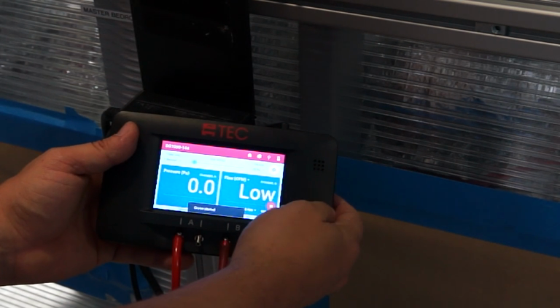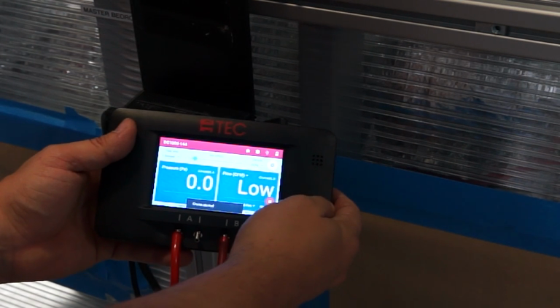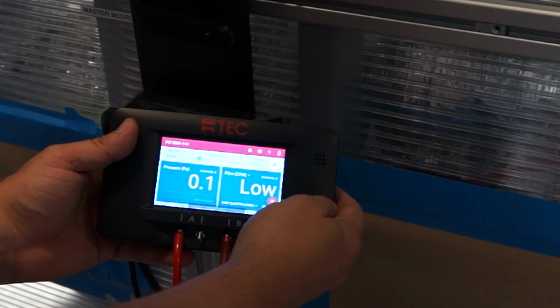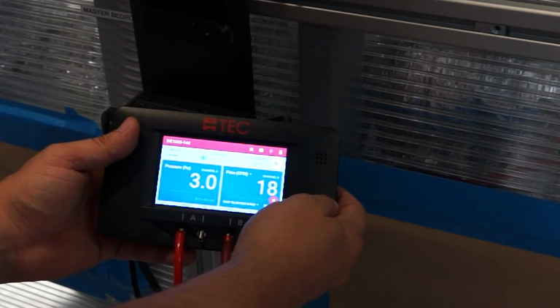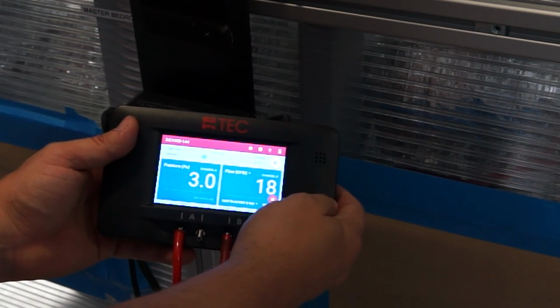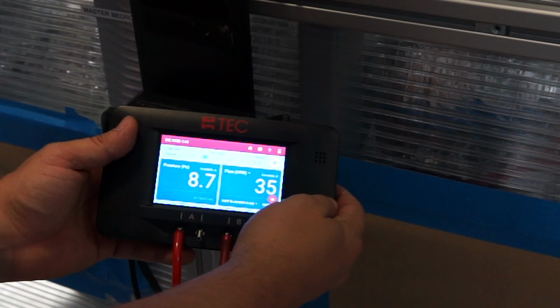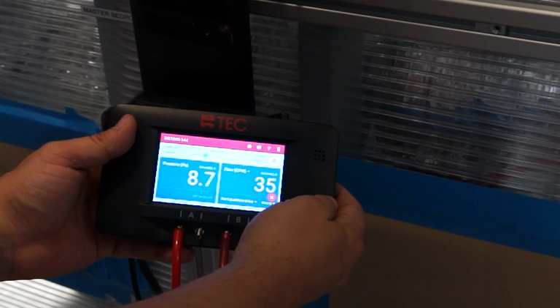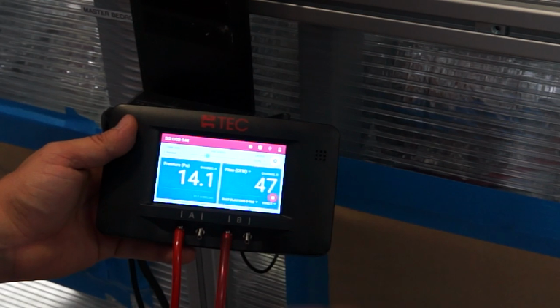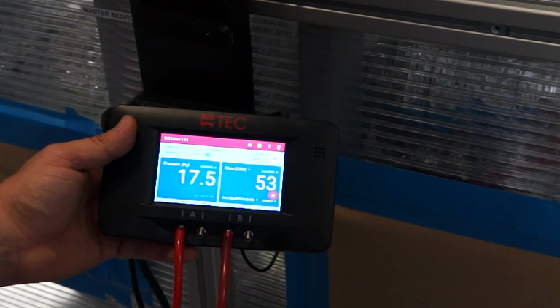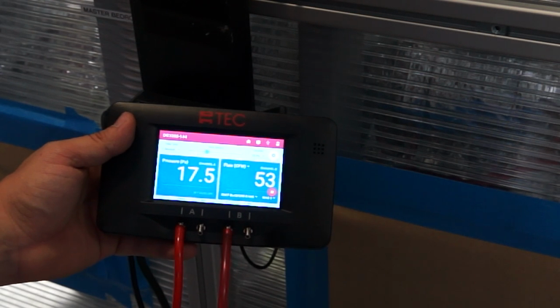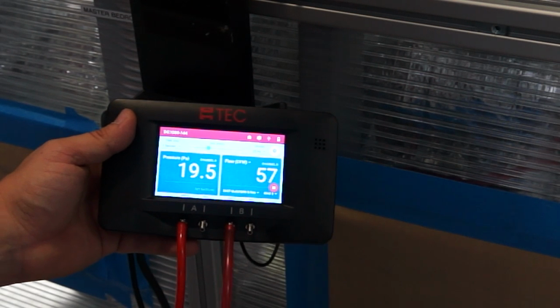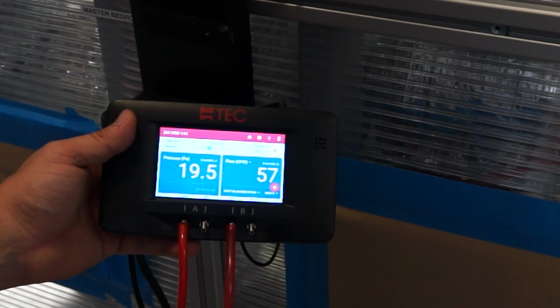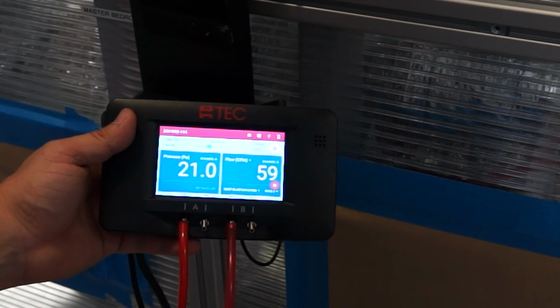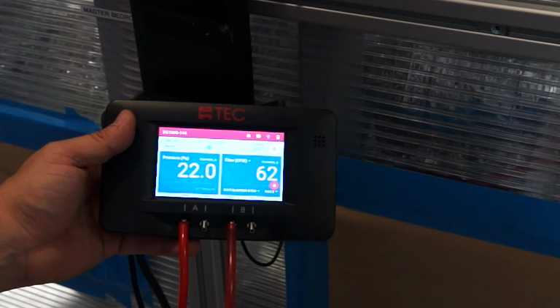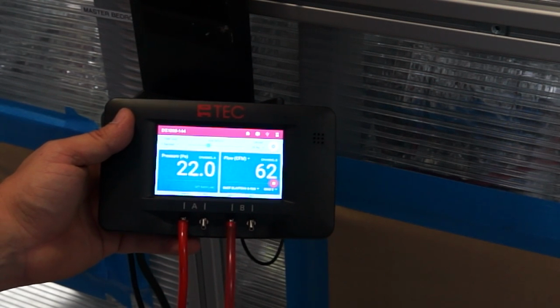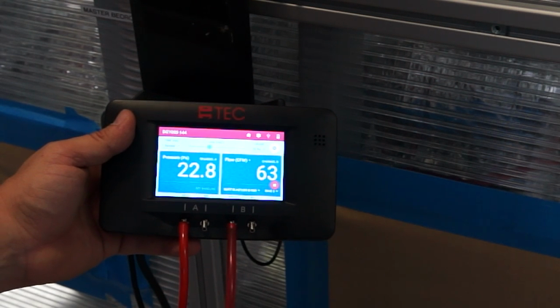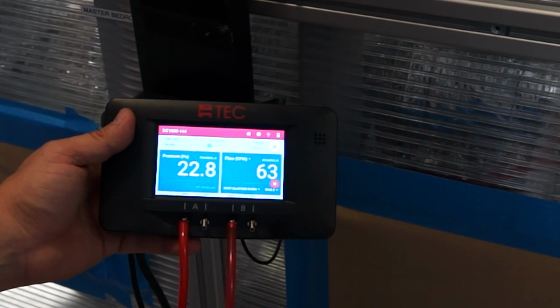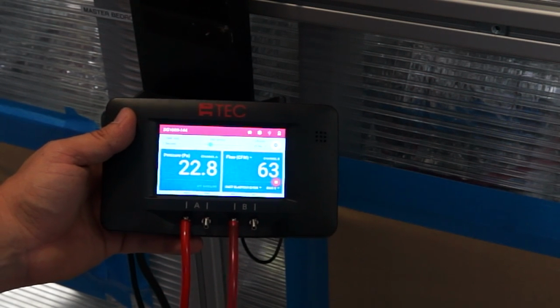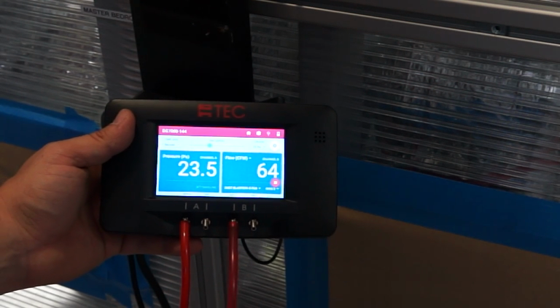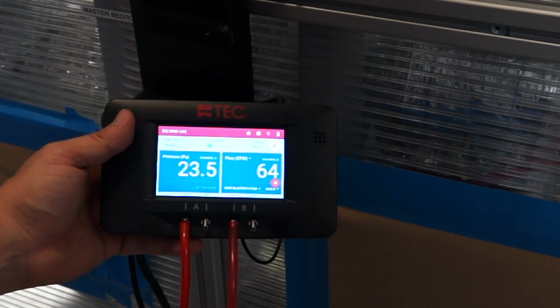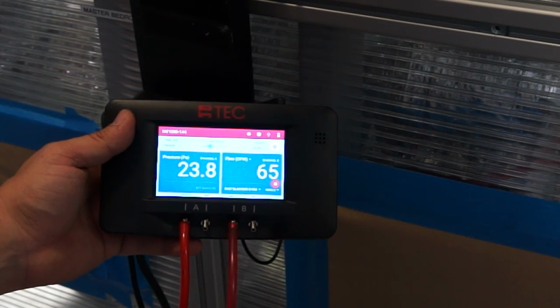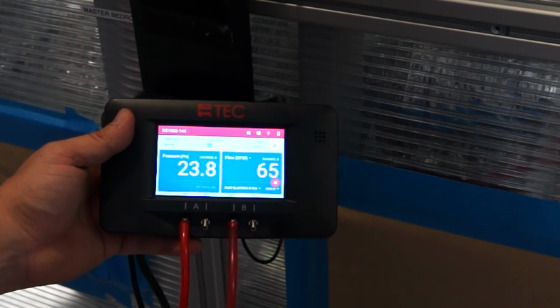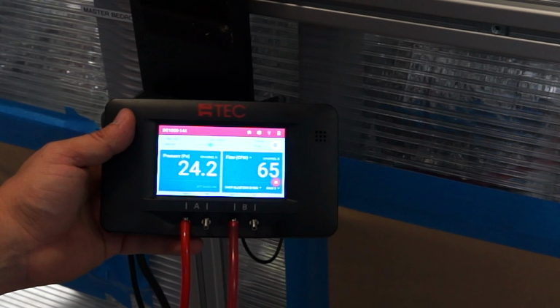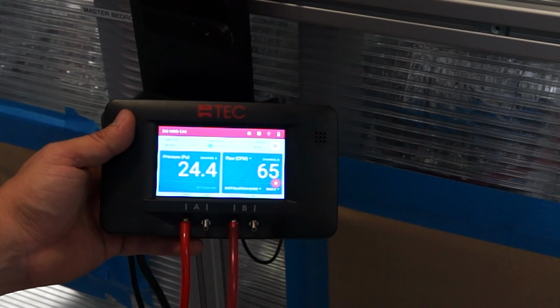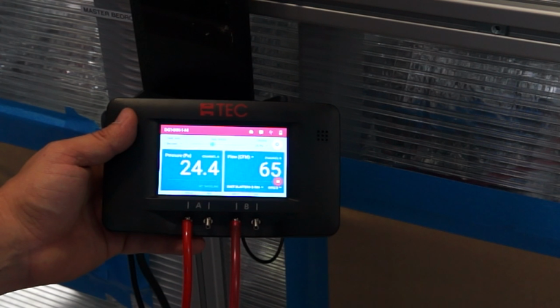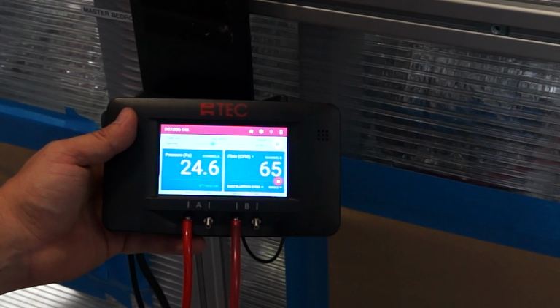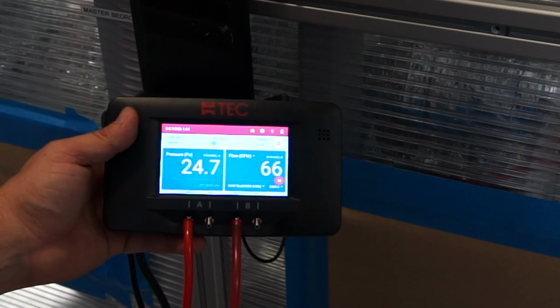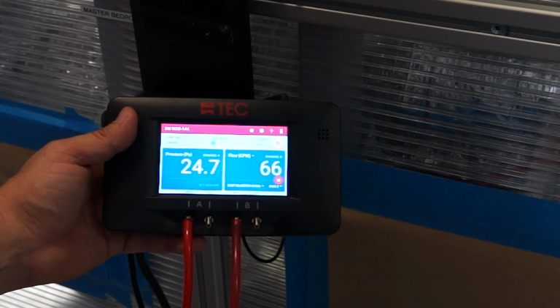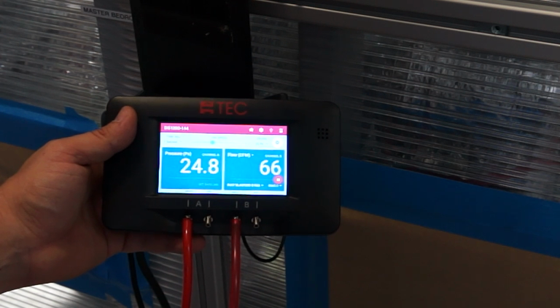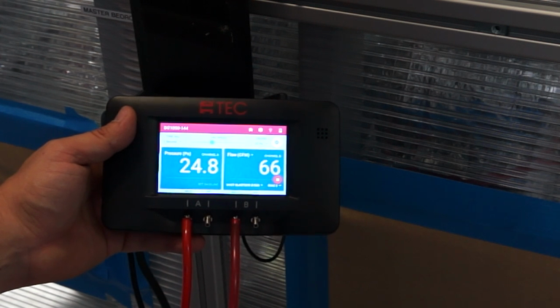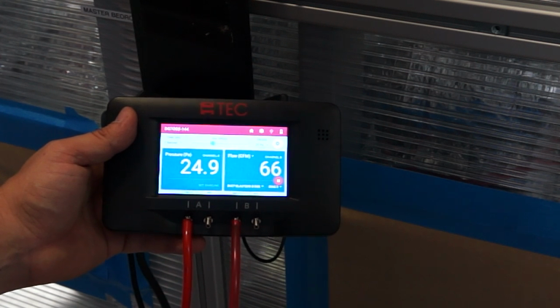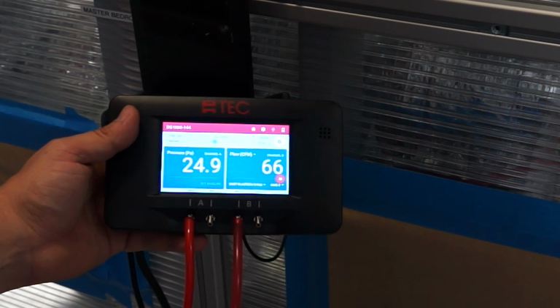The cruise control will do the work for you. Grab a cup of coffee and relax as it goes up to 25 pascals, and once it does that, you will have your CFM loss.